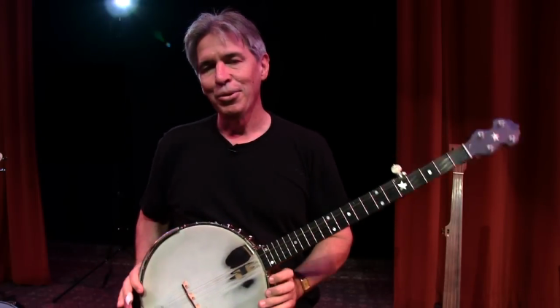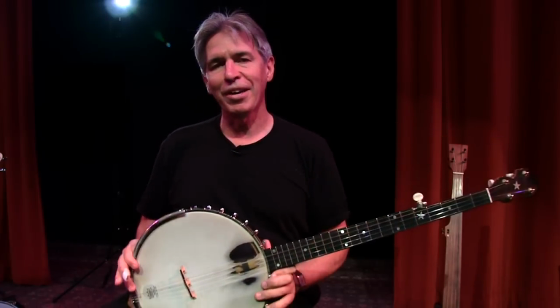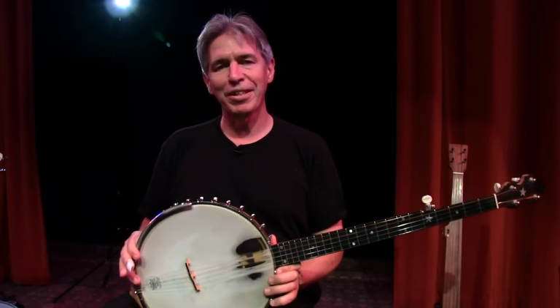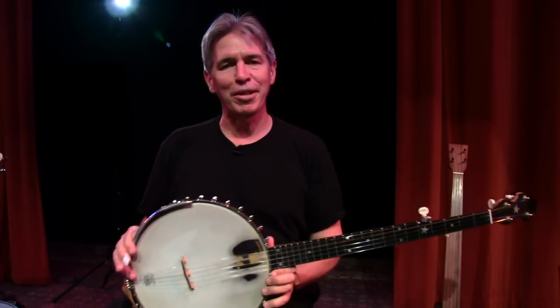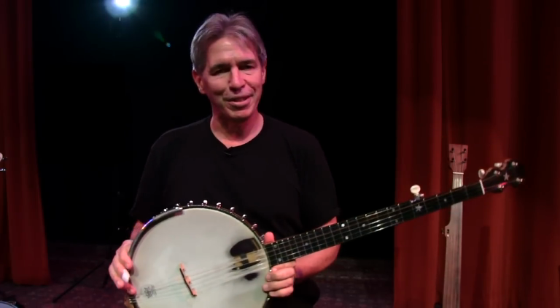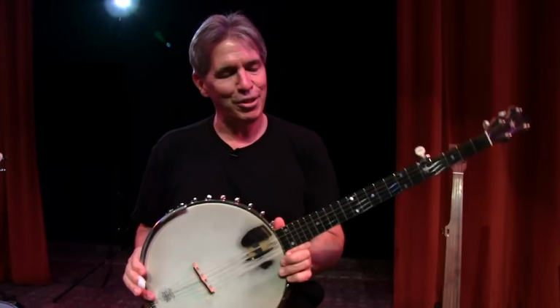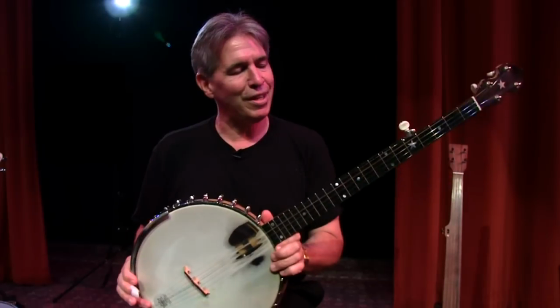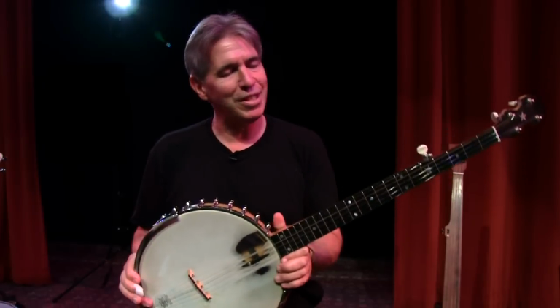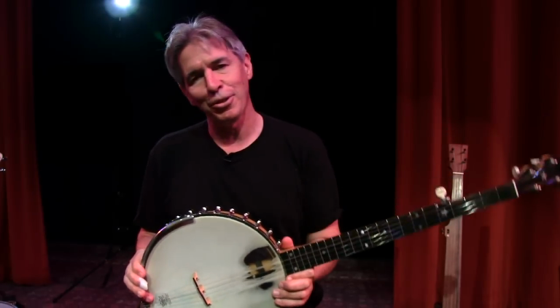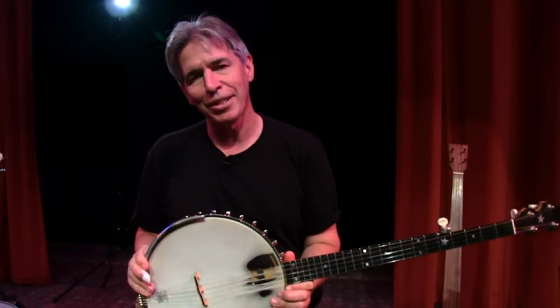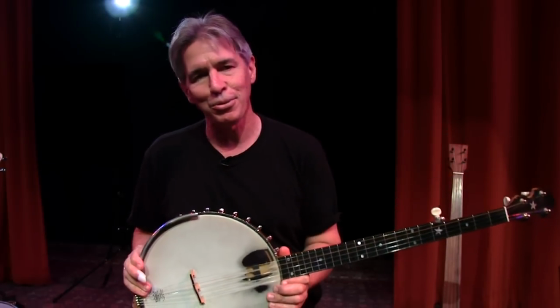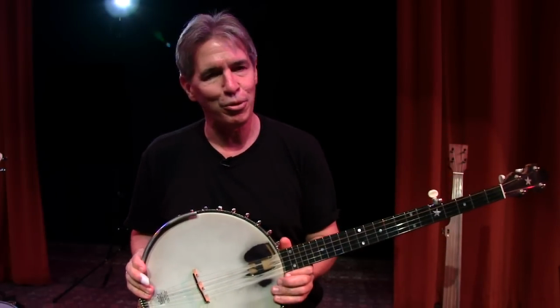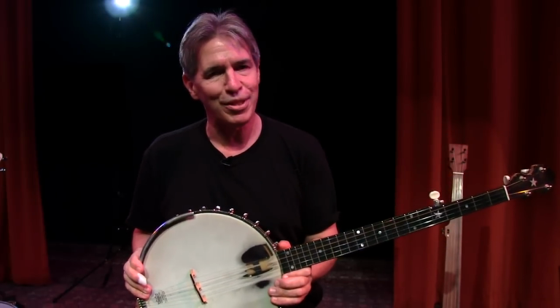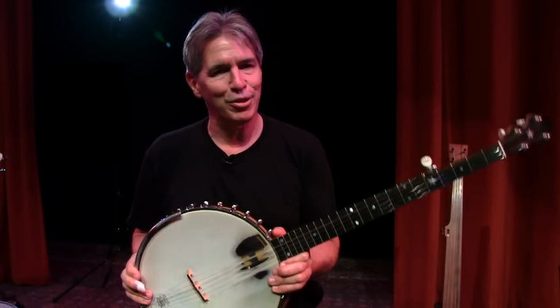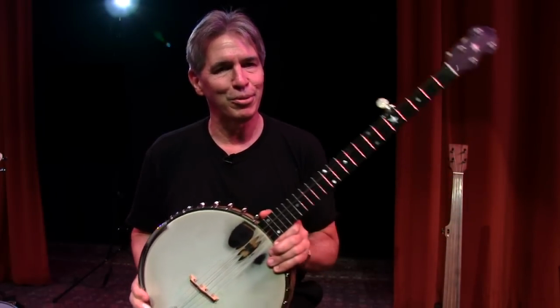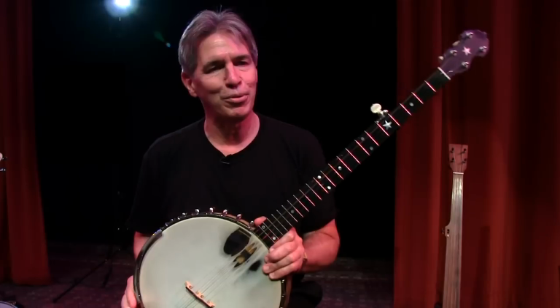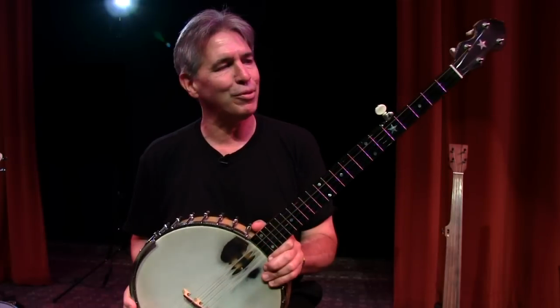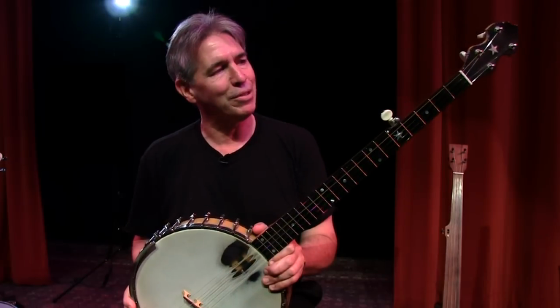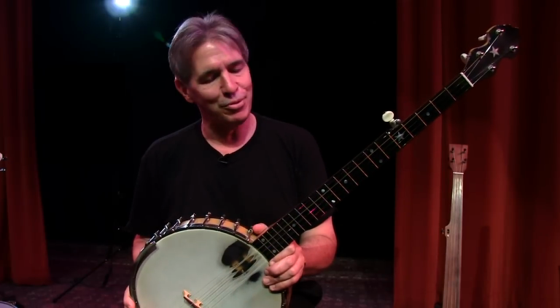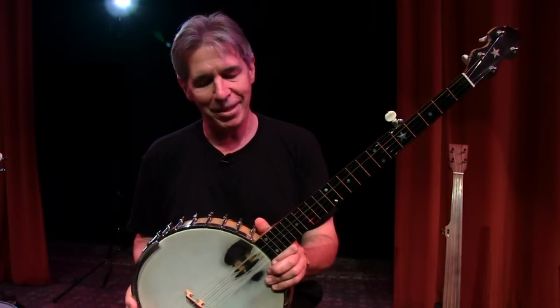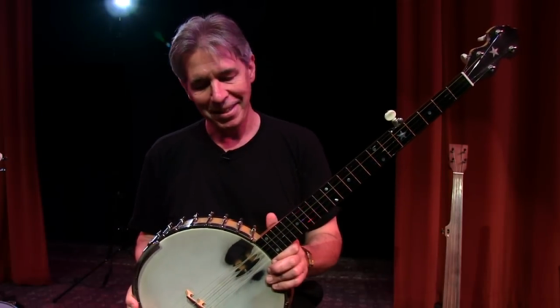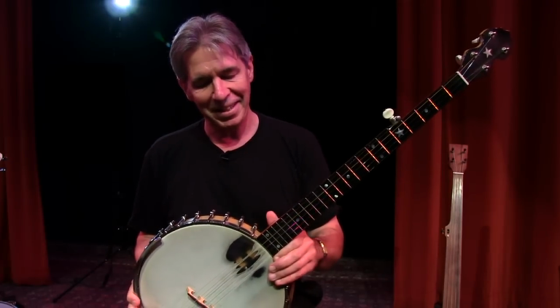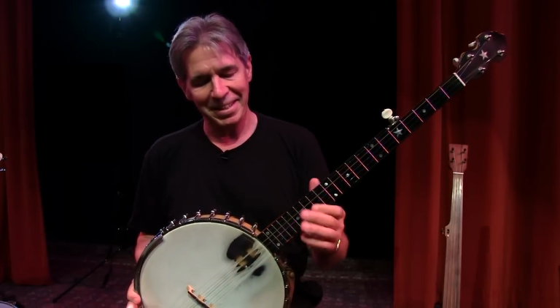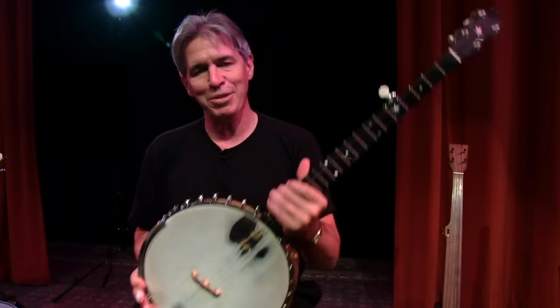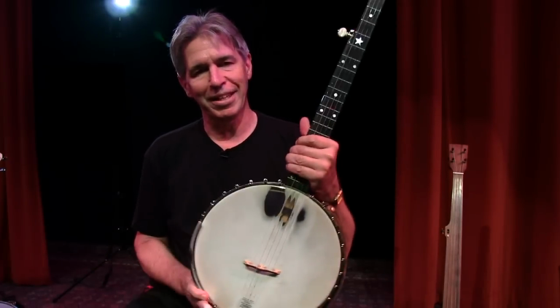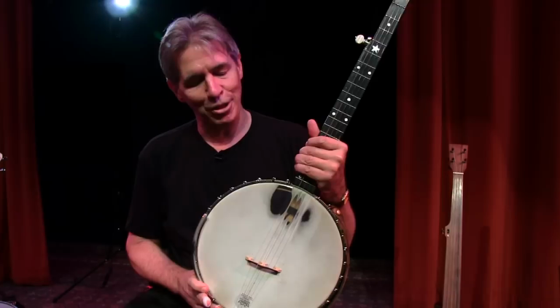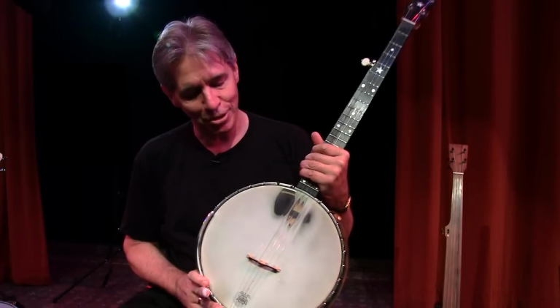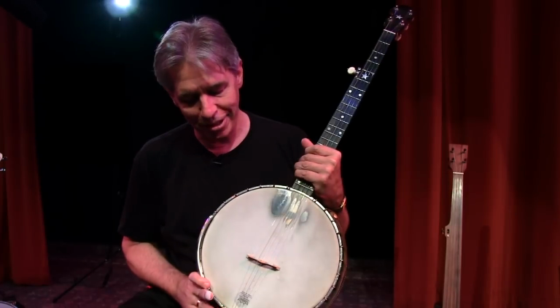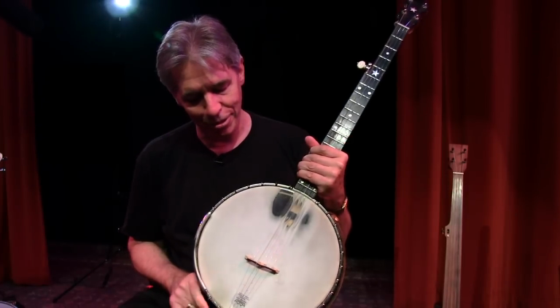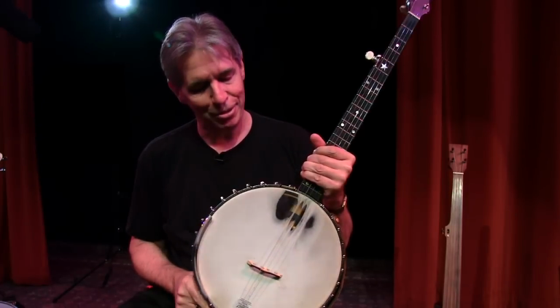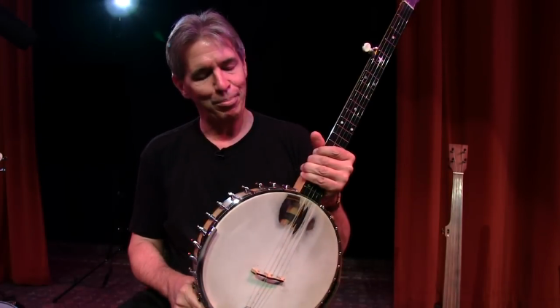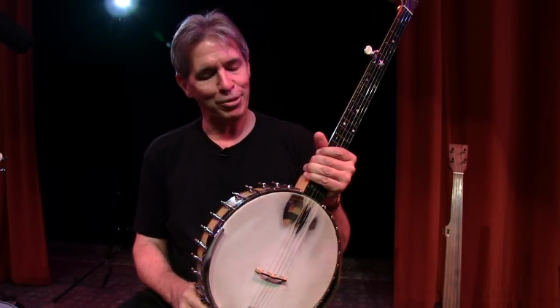Hi everybody, it's Michael Miles here. I'm here on stage at the Old Town School of Folk Music in Chicago with a few different banjos of mine, and this one I'd like to share with you — it's called the Little Wonder Banjo.